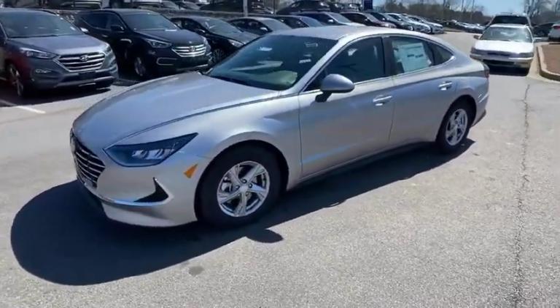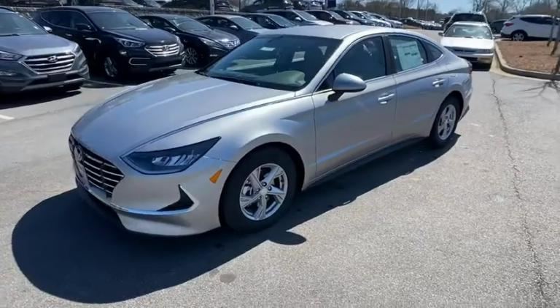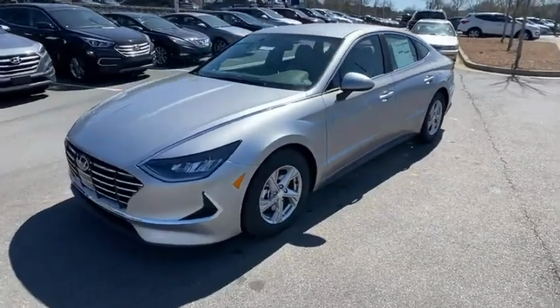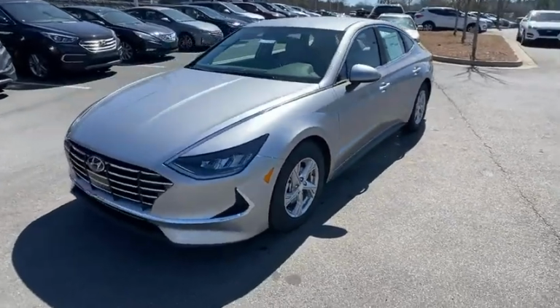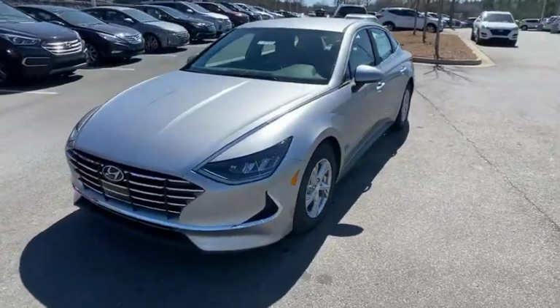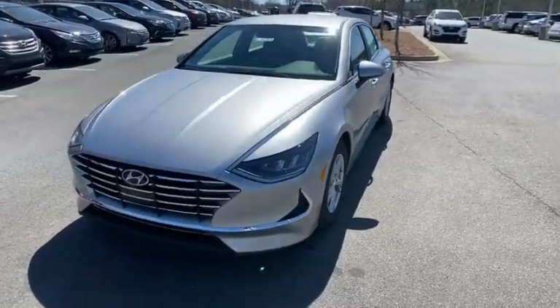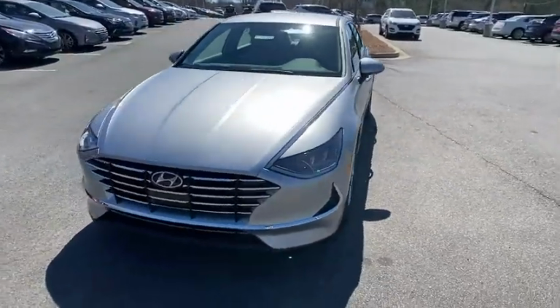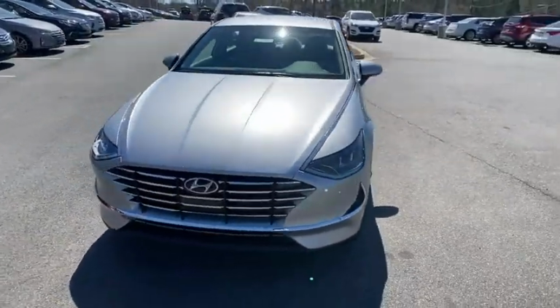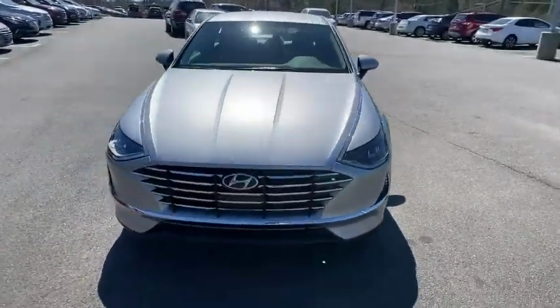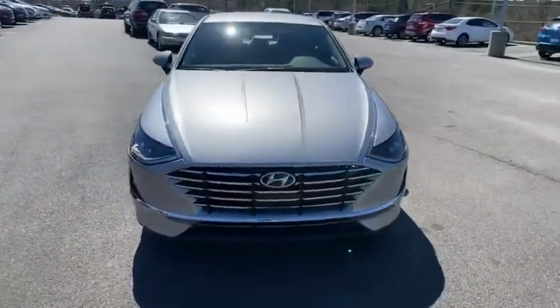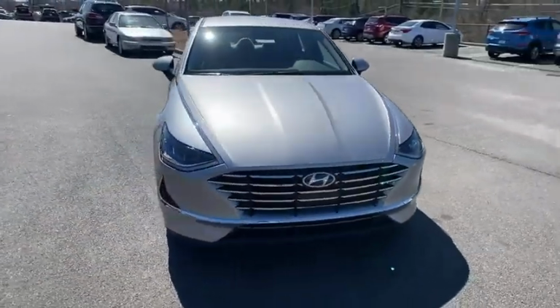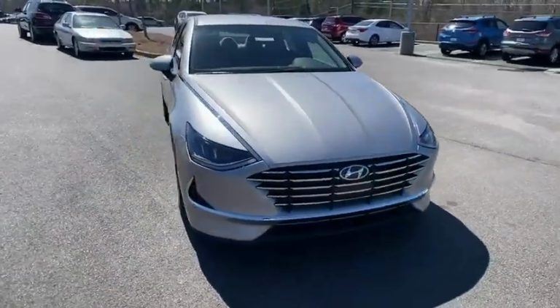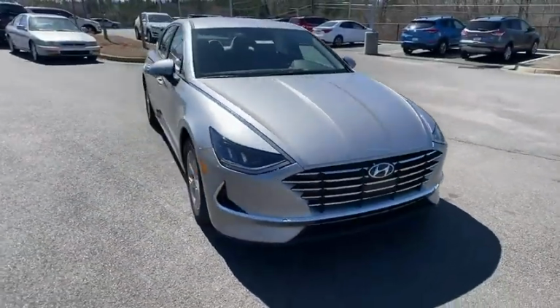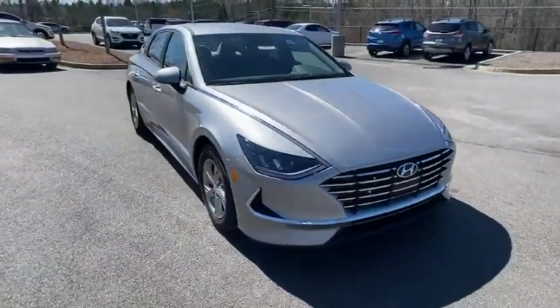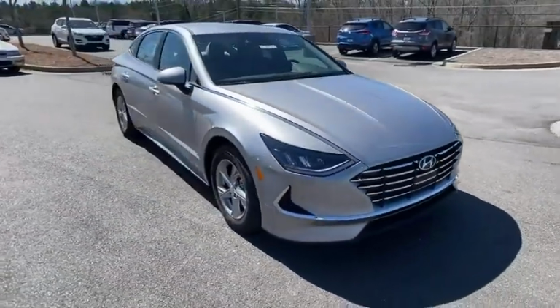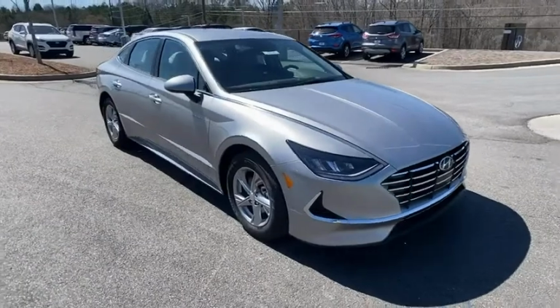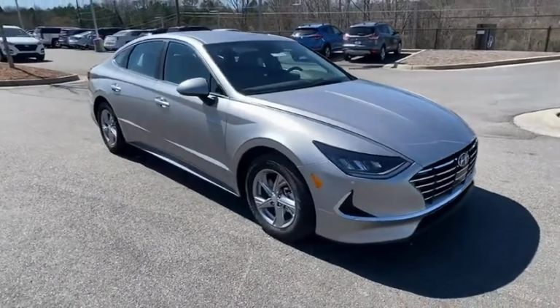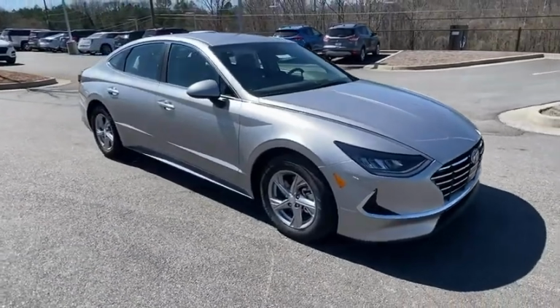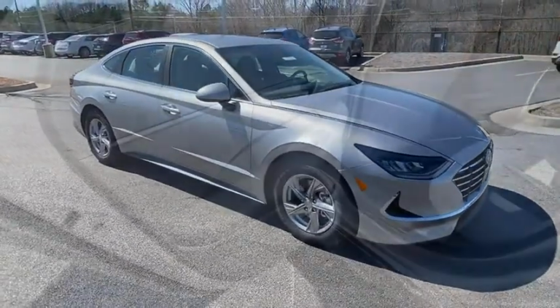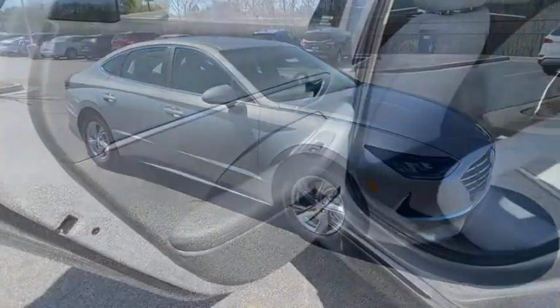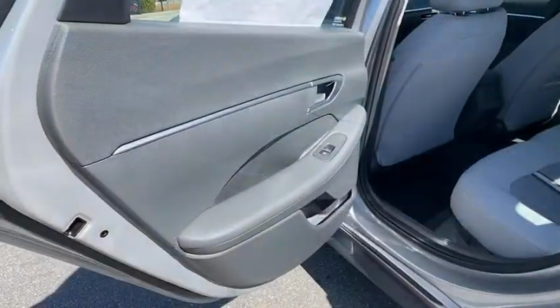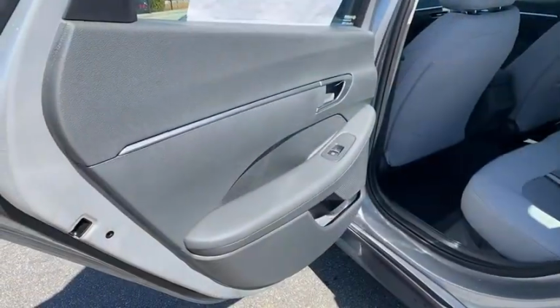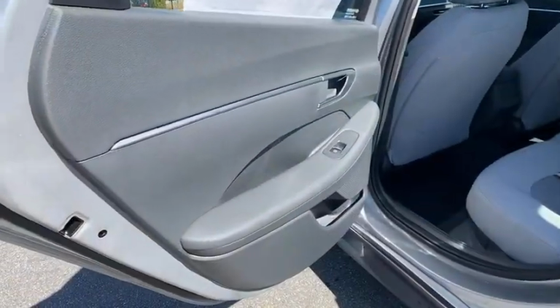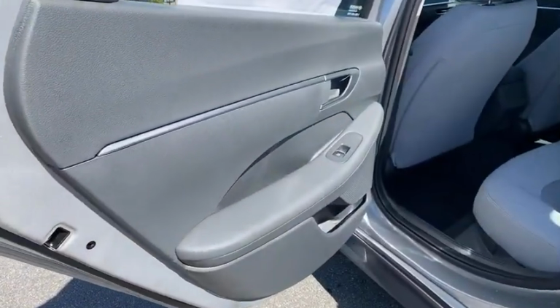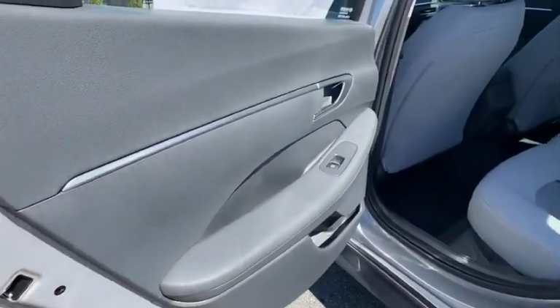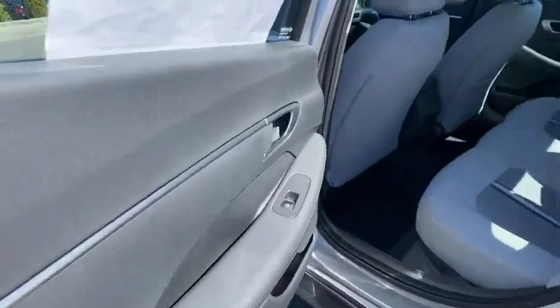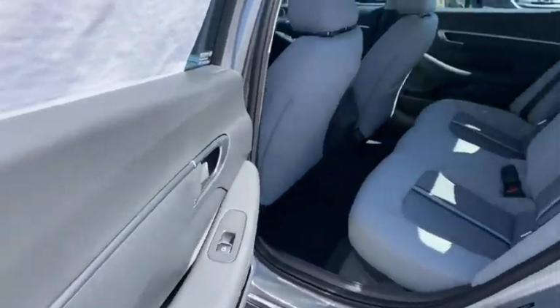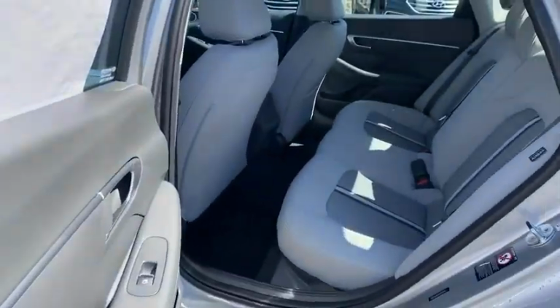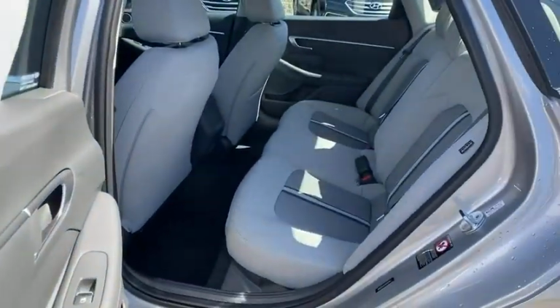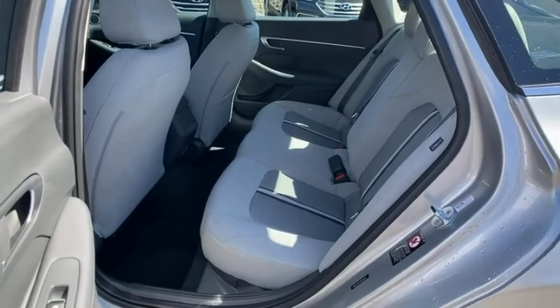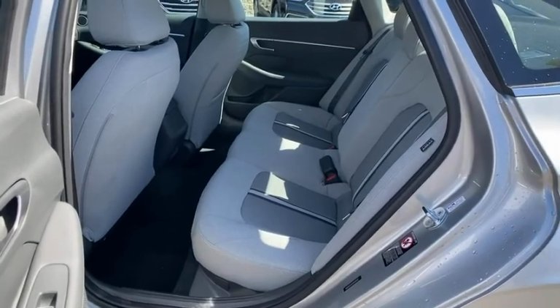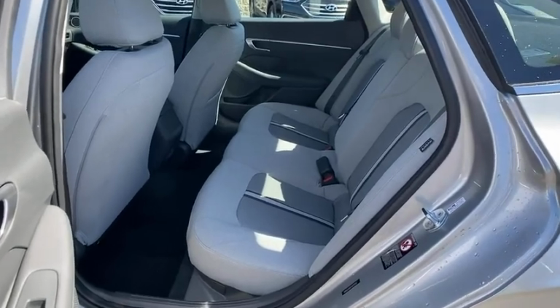Here are some of this vehicle's great options: traction control, dual airbags, alloy wheels, power steering, four-wheel disc brakes, trip computer, power windows, and electronic stability control.